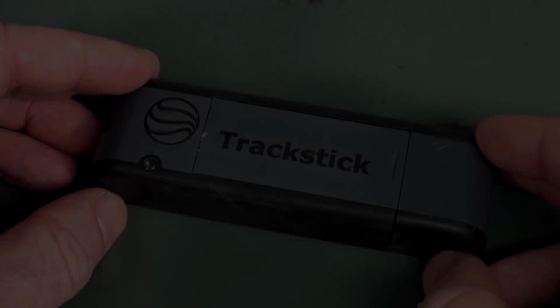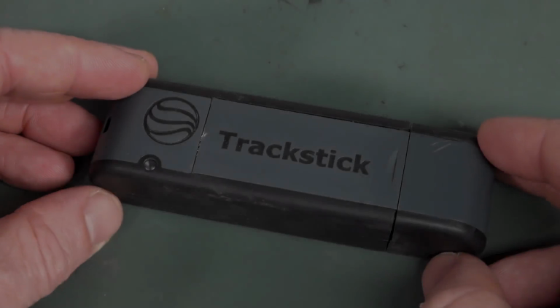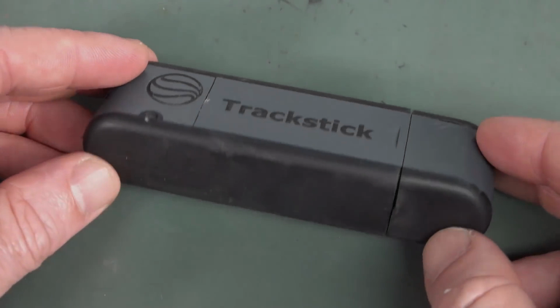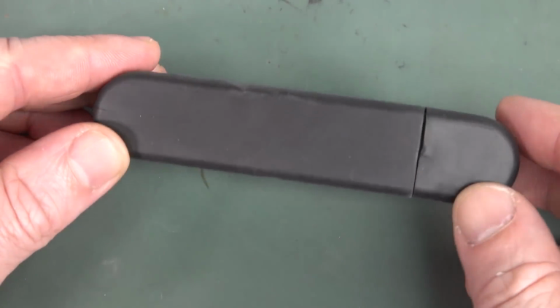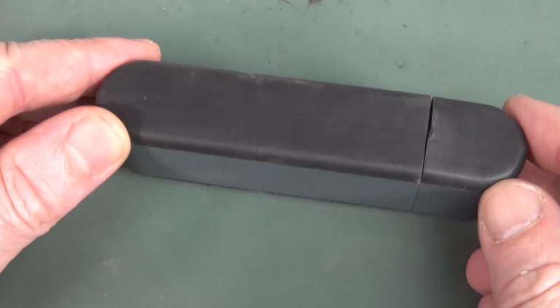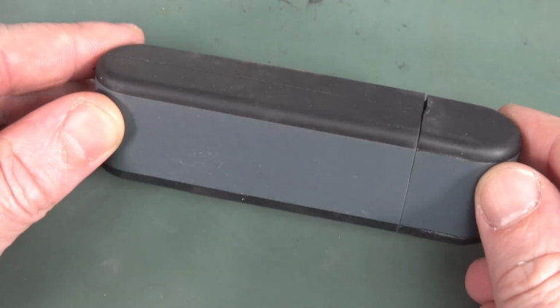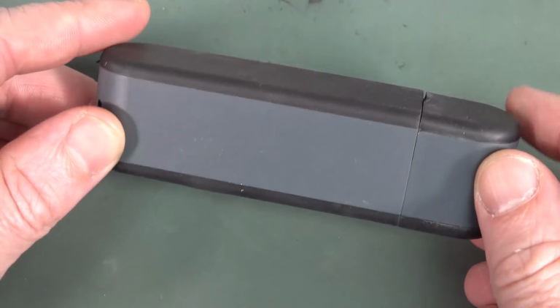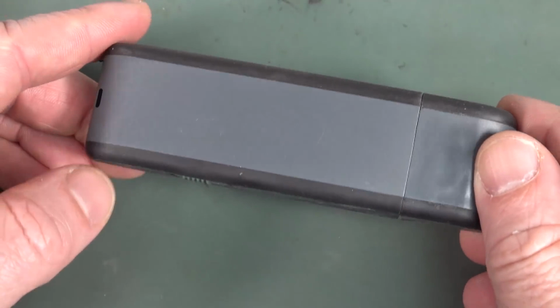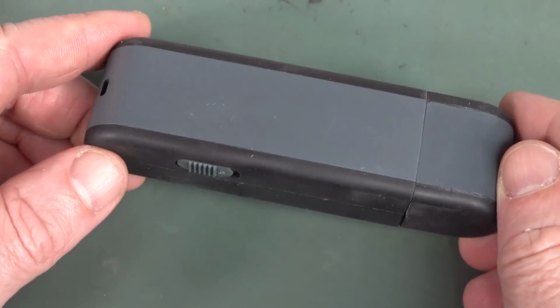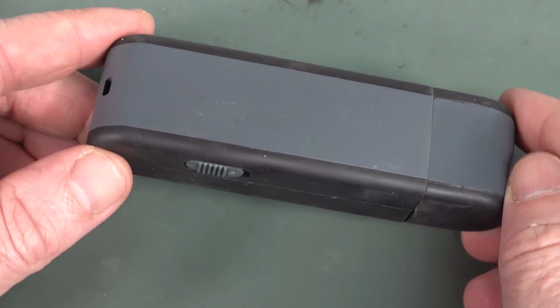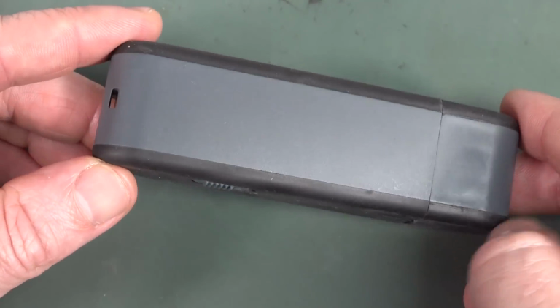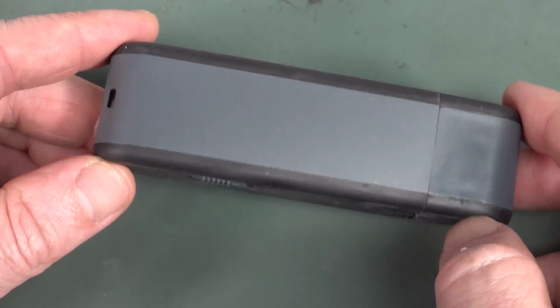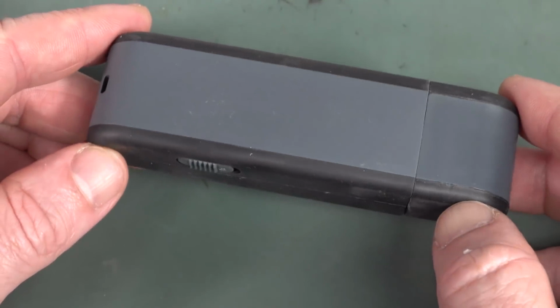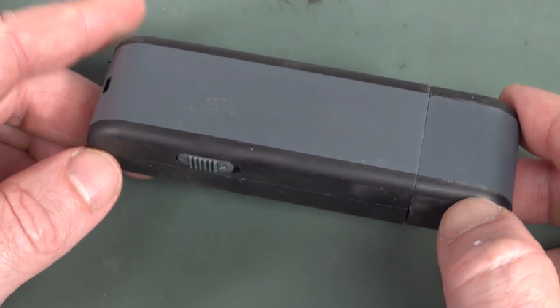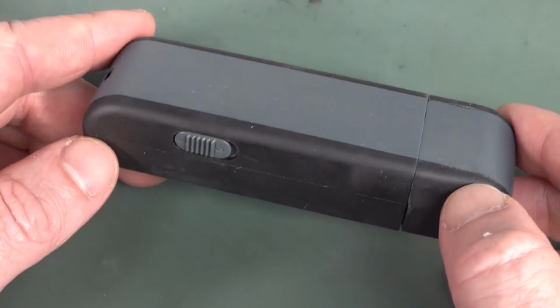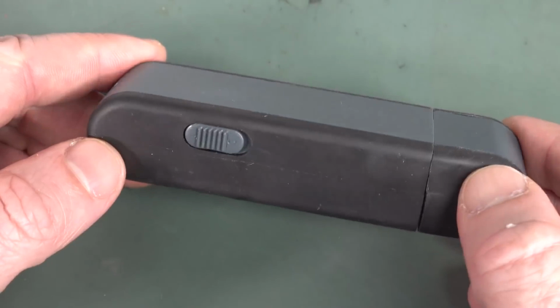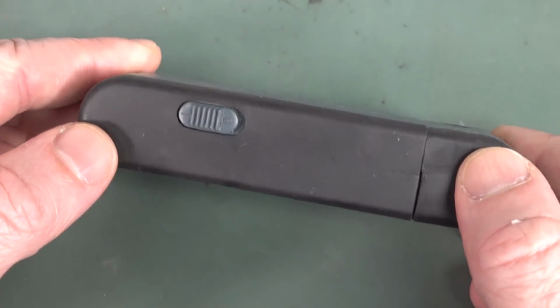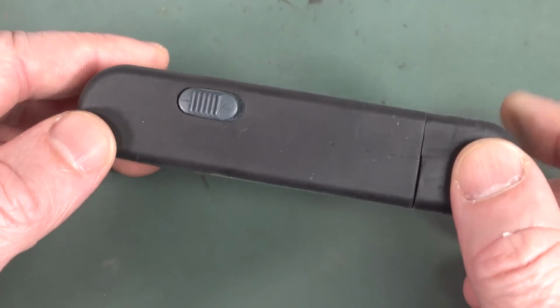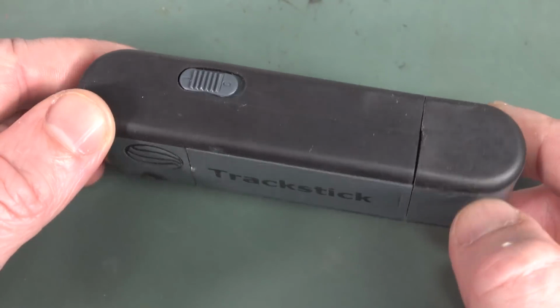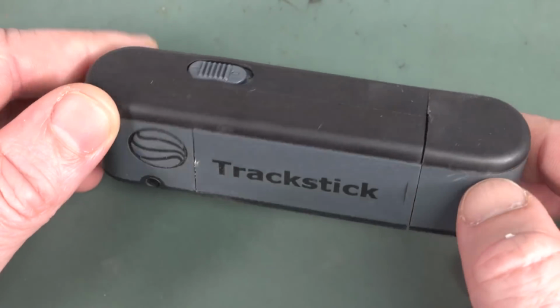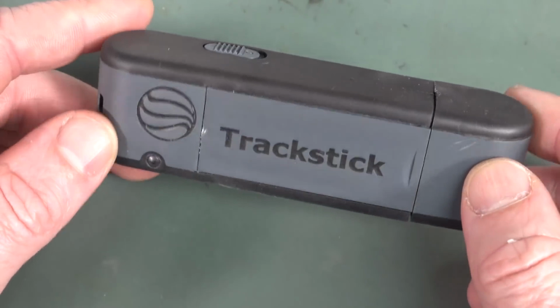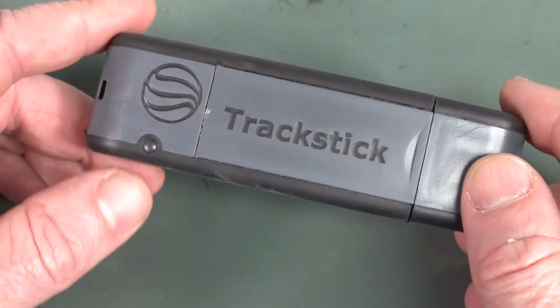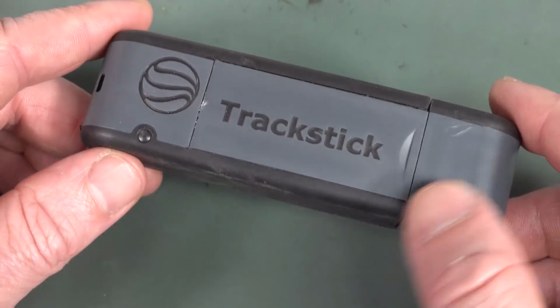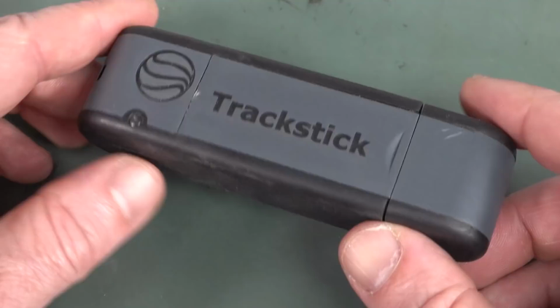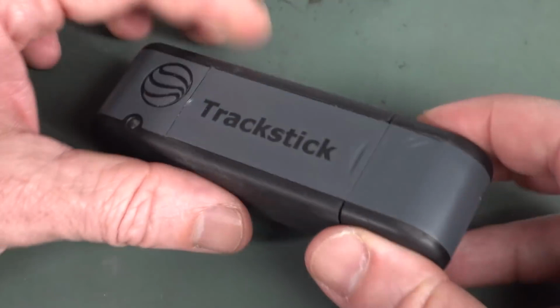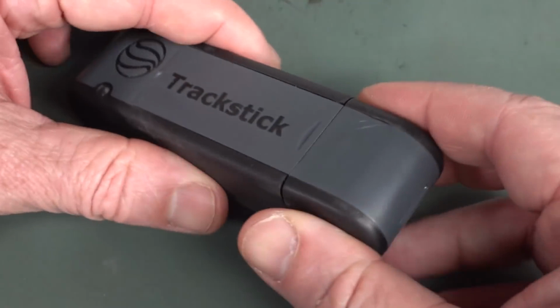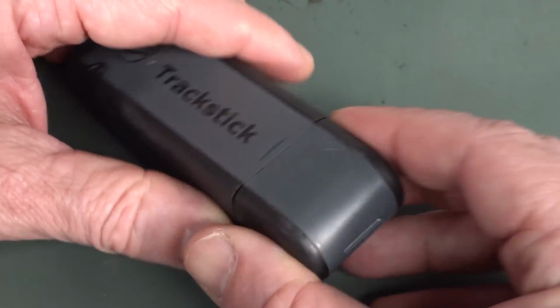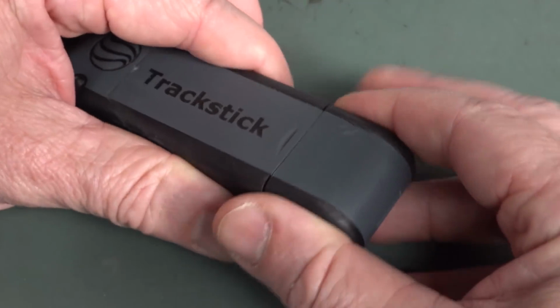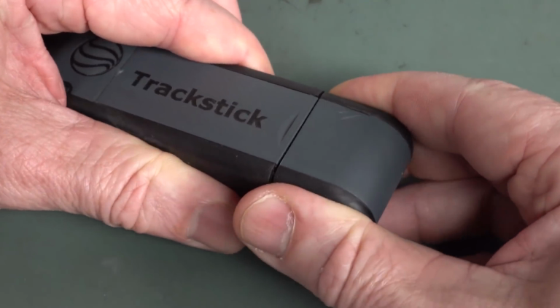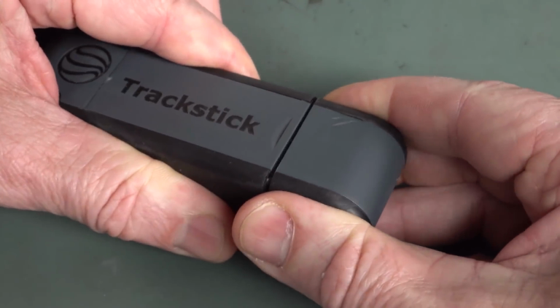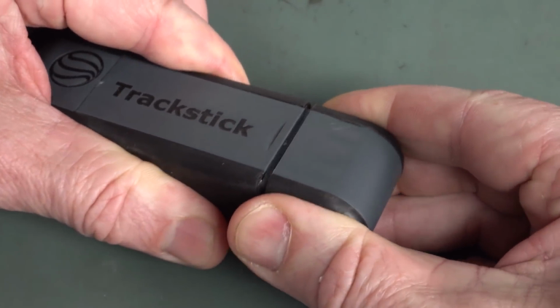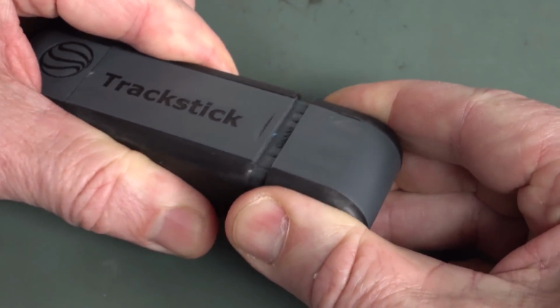It's actually a rather nice design. I like it. And the clip just physically clips onto the thing. It's got a power button there. And you just pull this off.